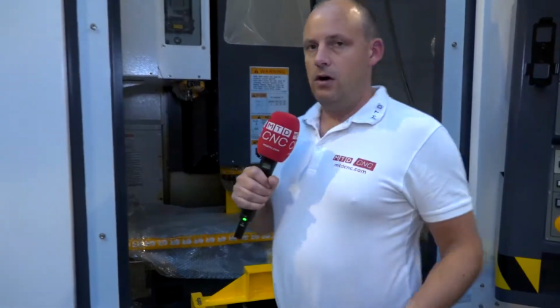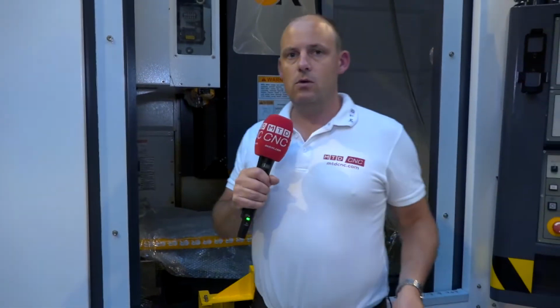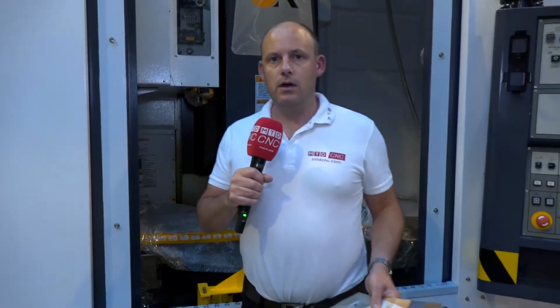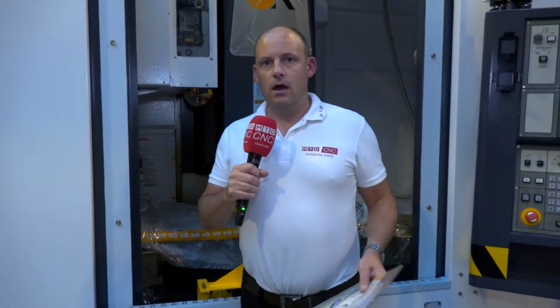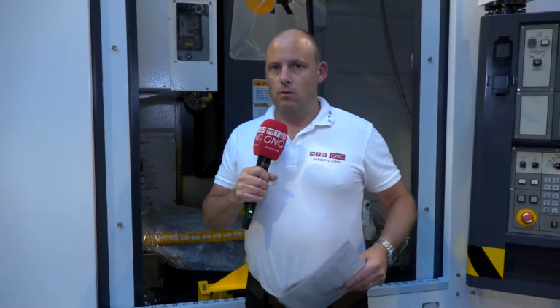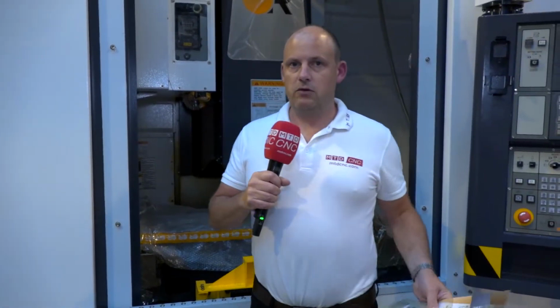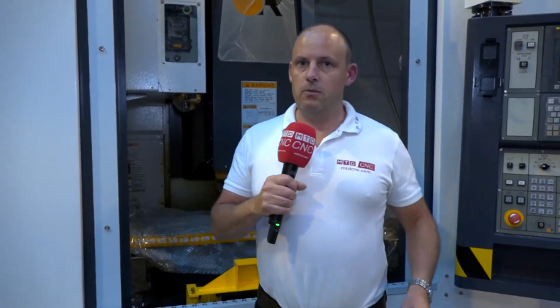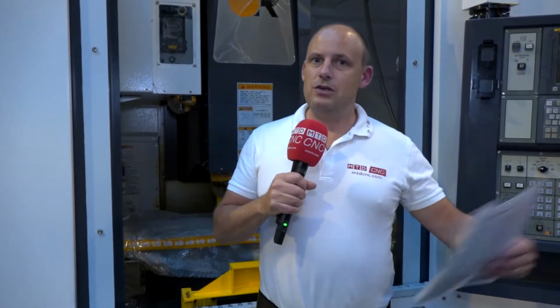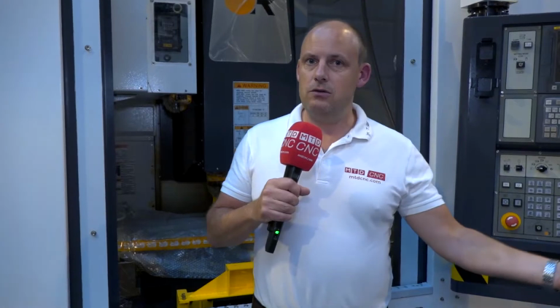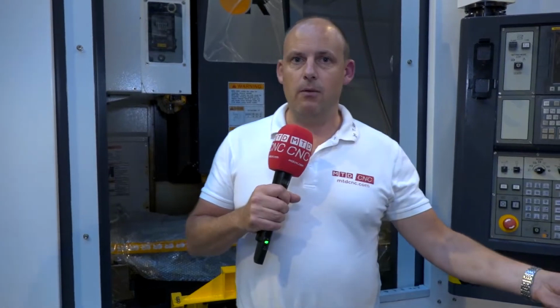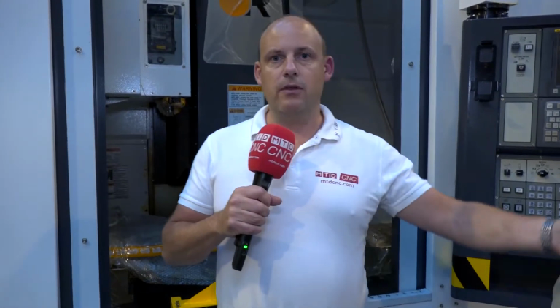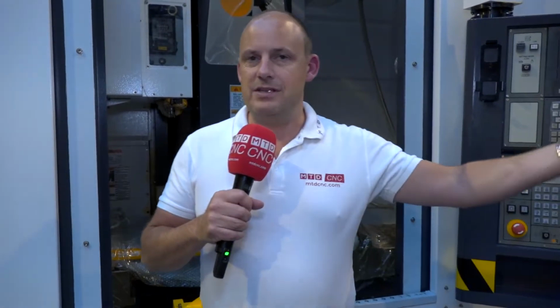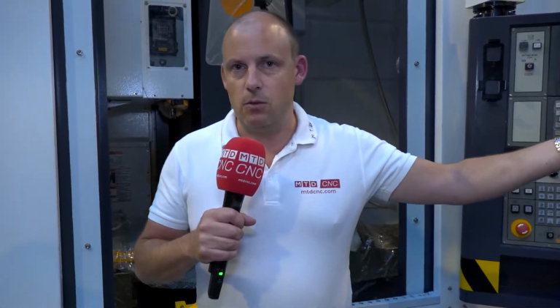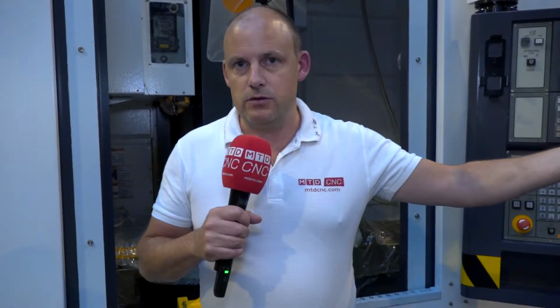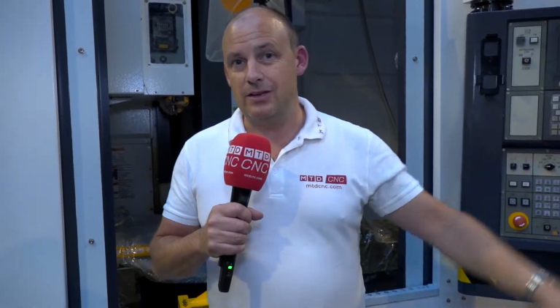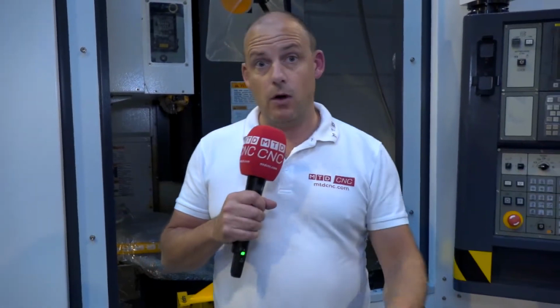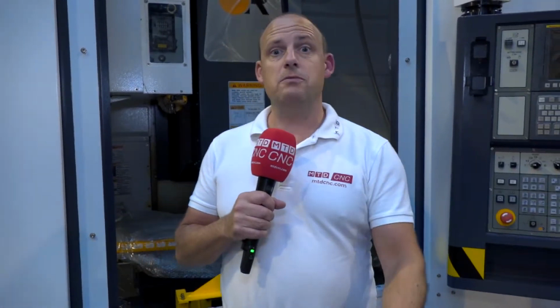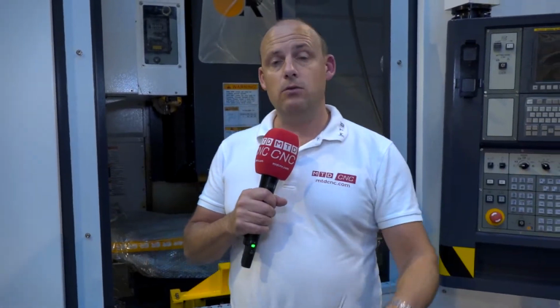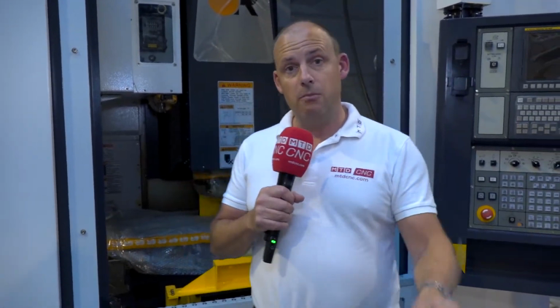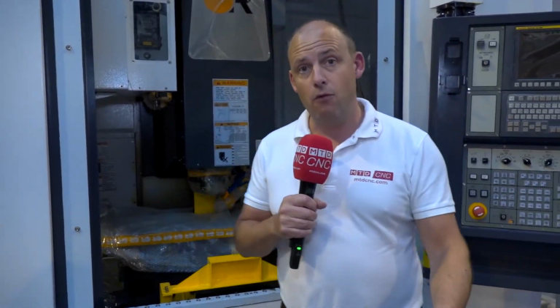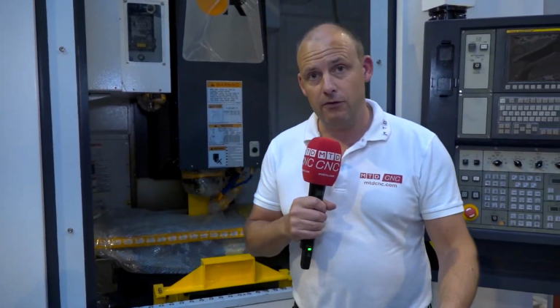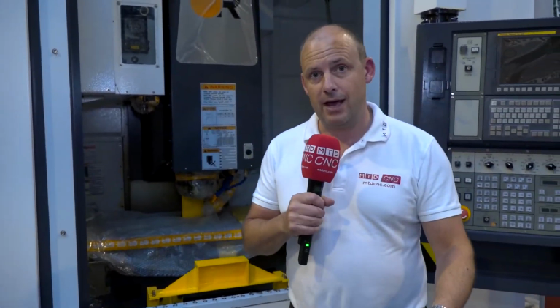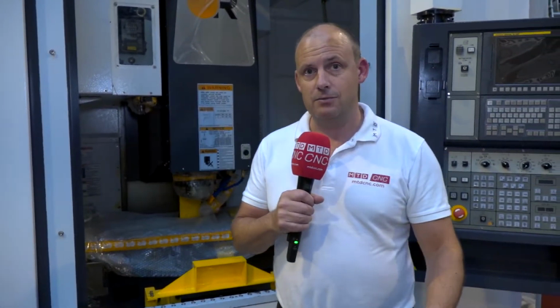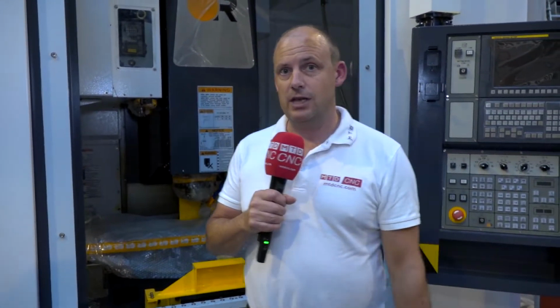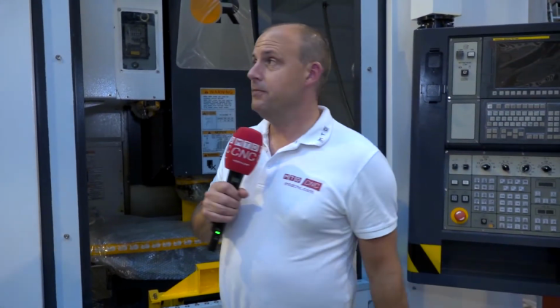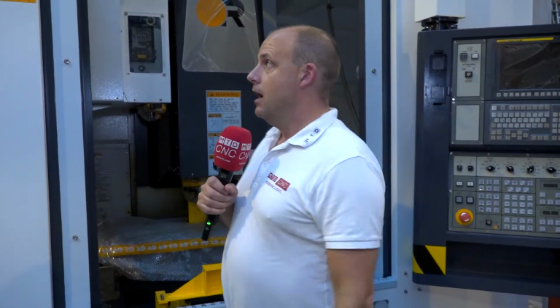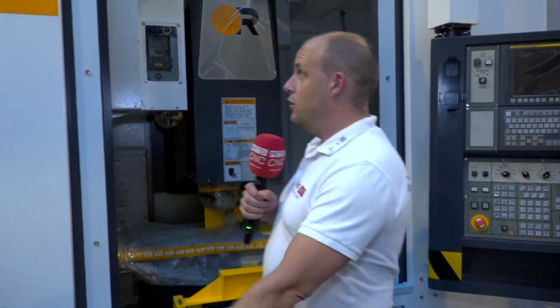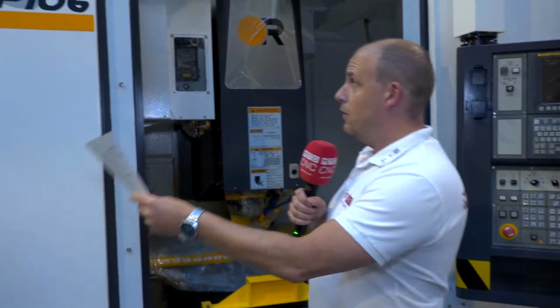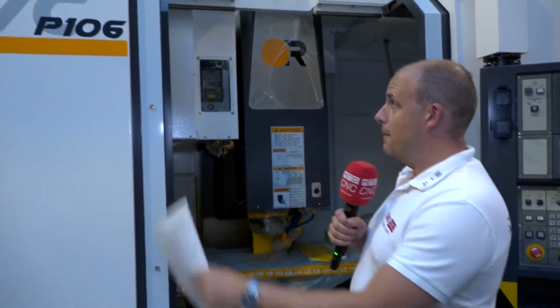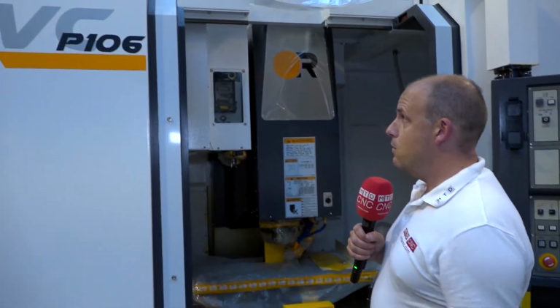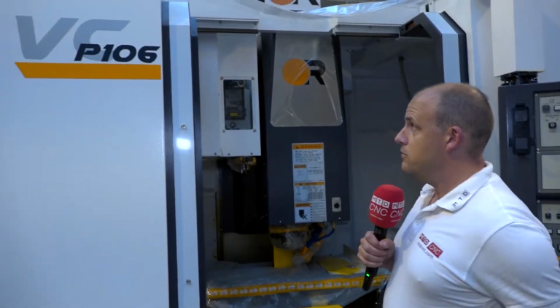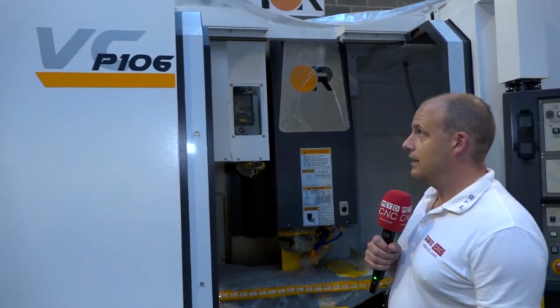If you want high torque and box guideways, you can do that with the vCenter 102 range. If you want high speed and high performance three-axis machining, you can do it with the P106.